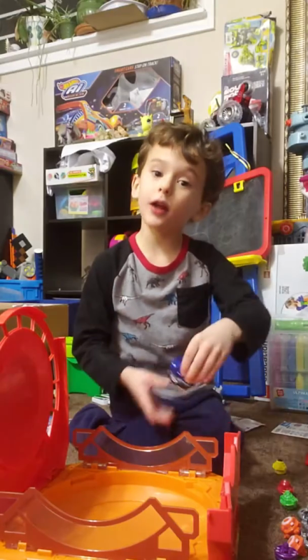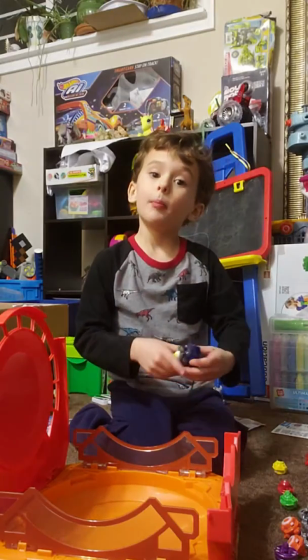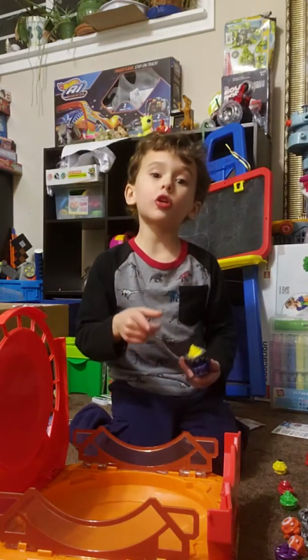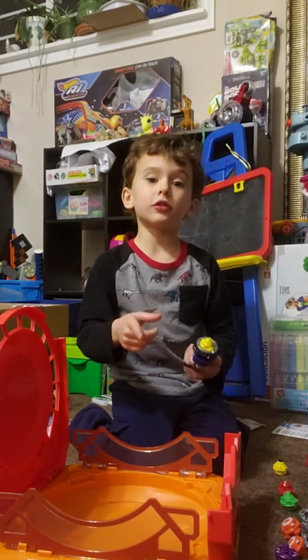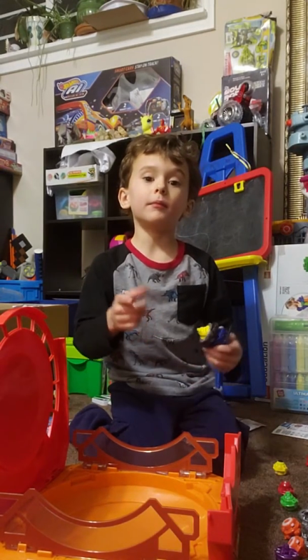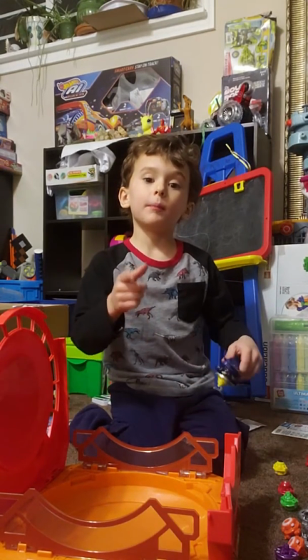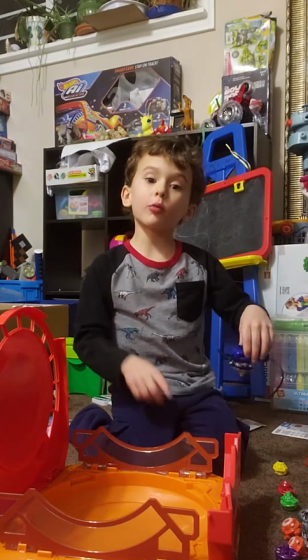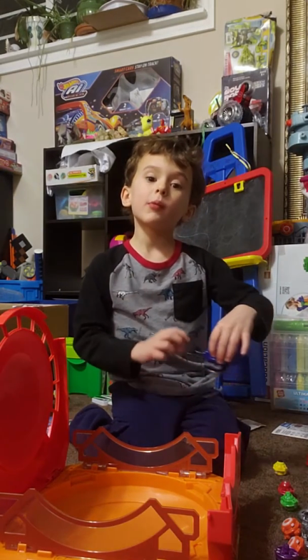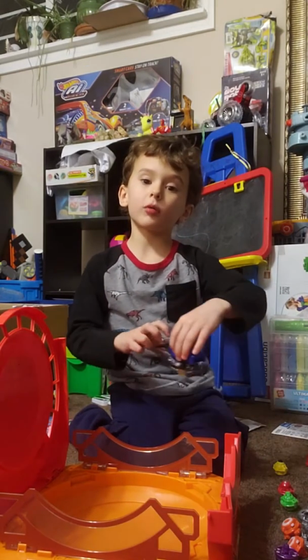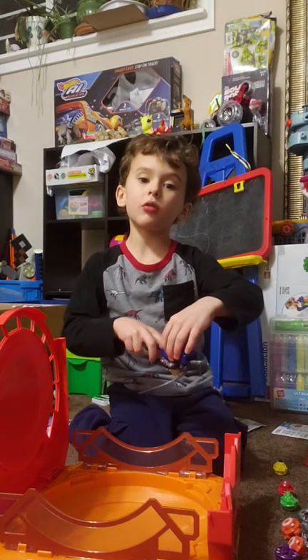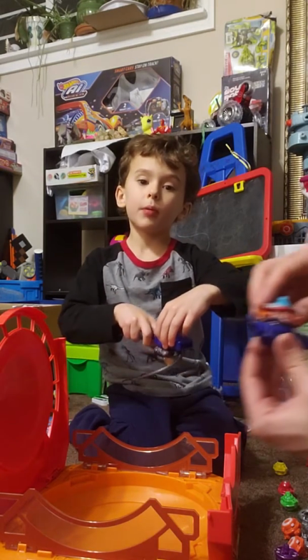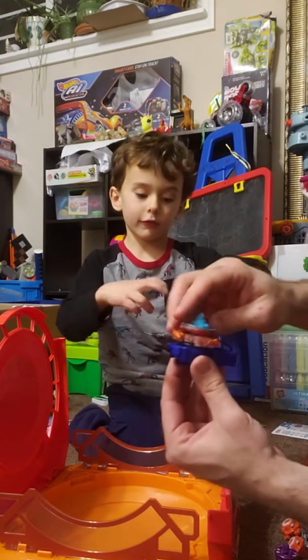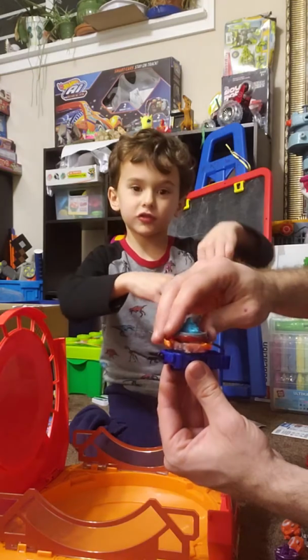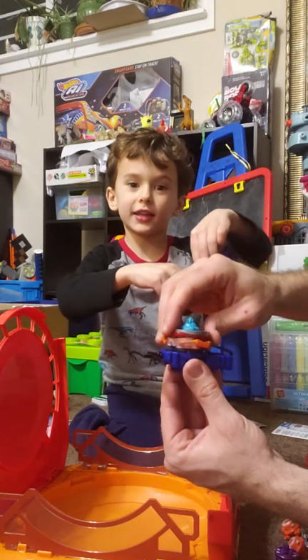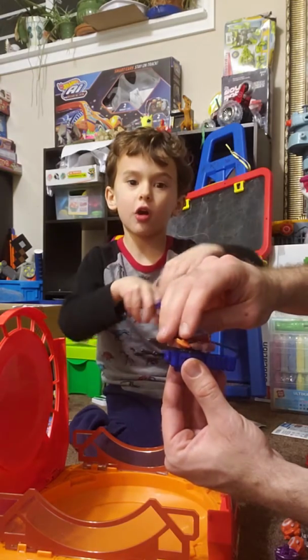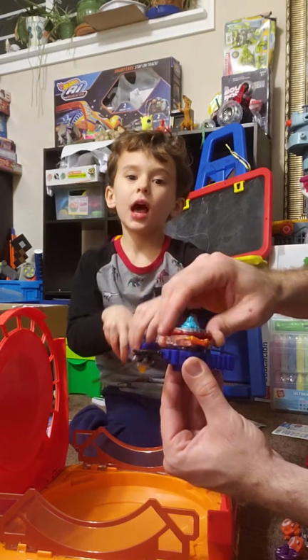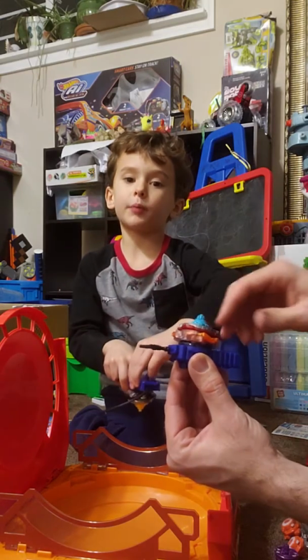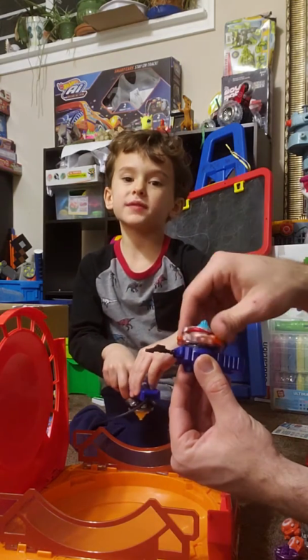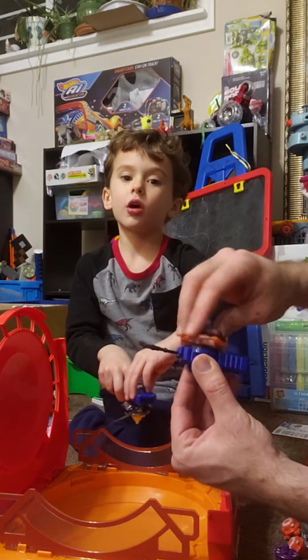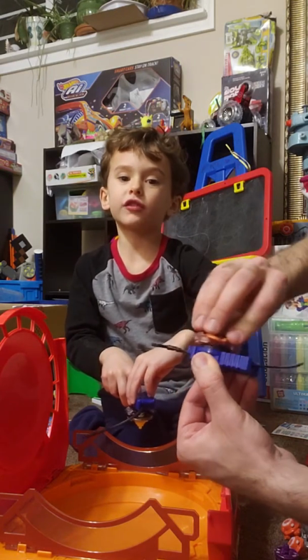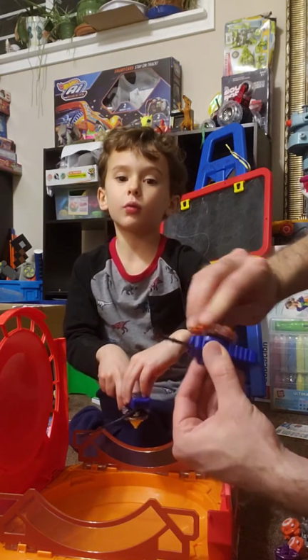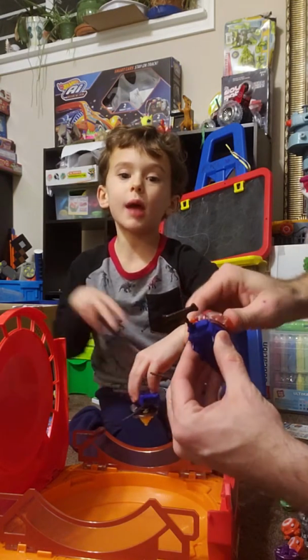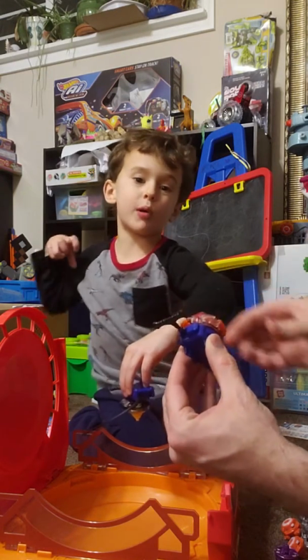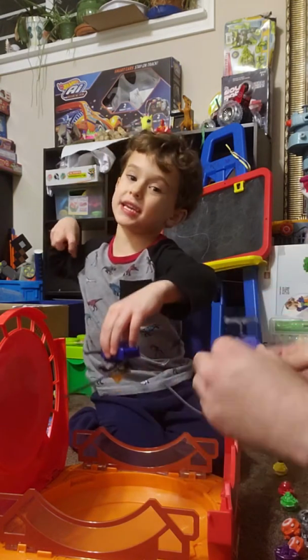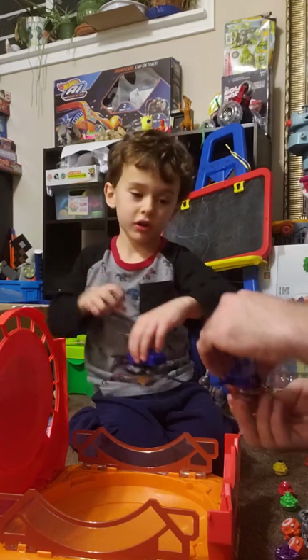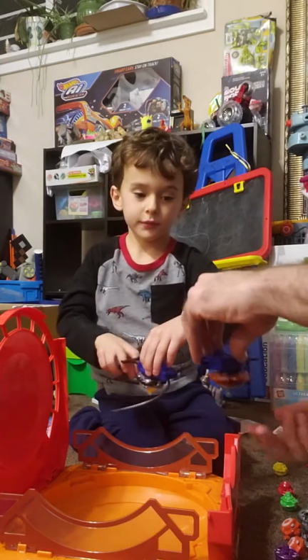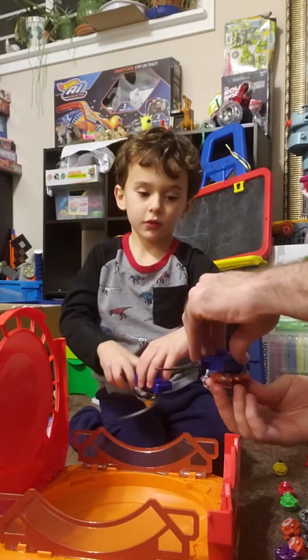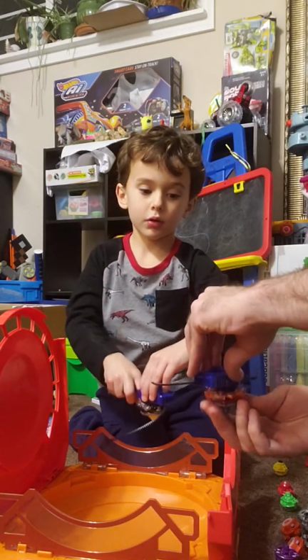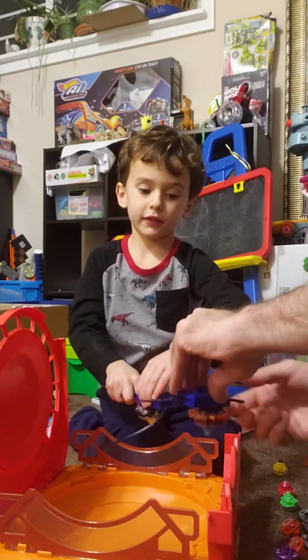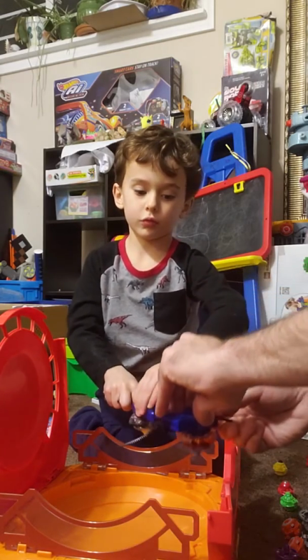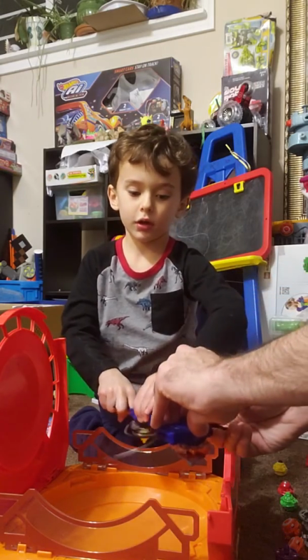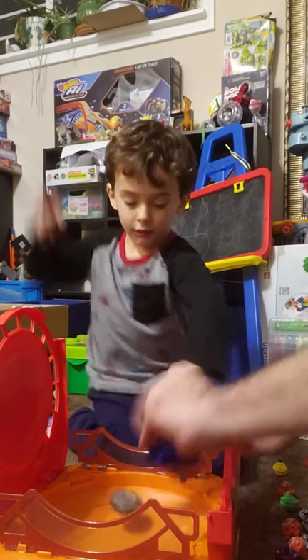Make sure when you're battling, put your fingers right in this hole. And when you're battling, say 3, 2, 1, let it rip. 3, 2, 1, let it rip.